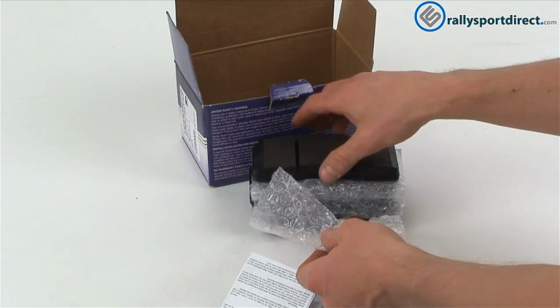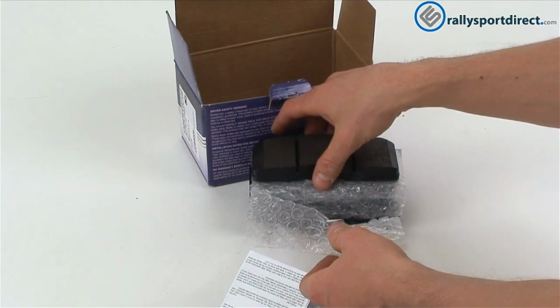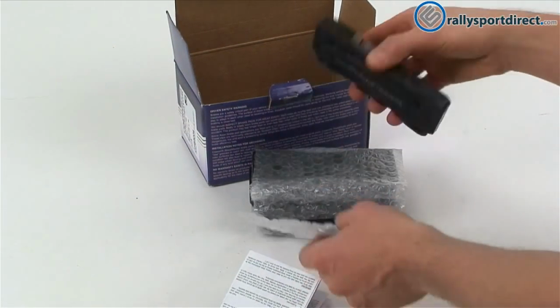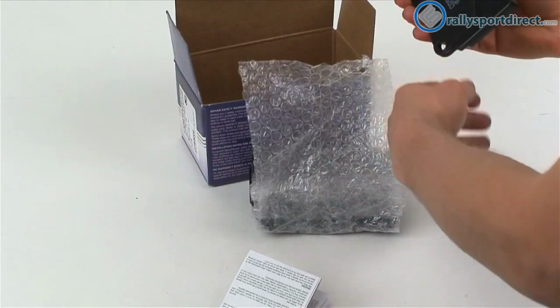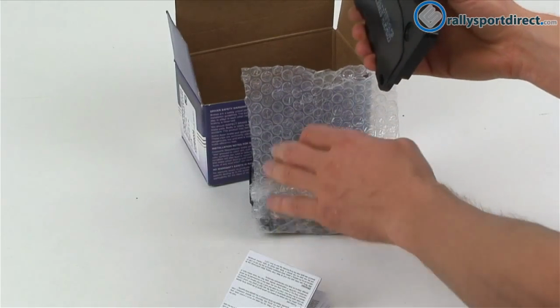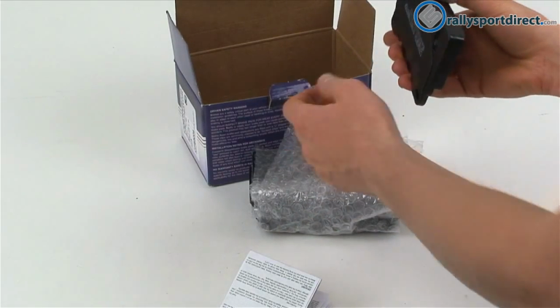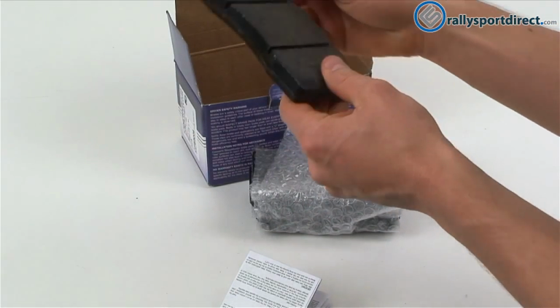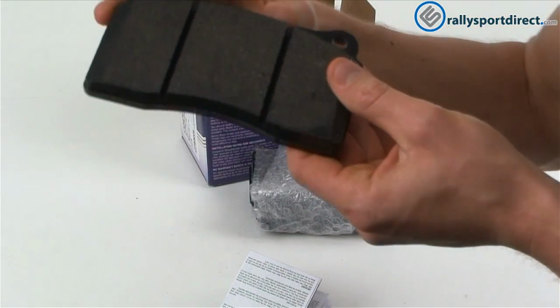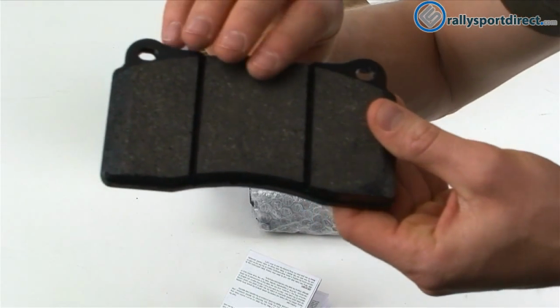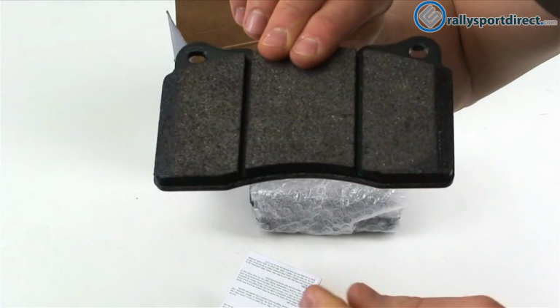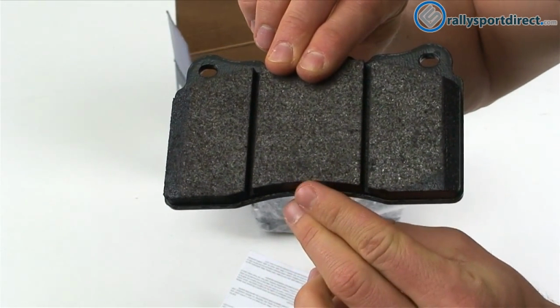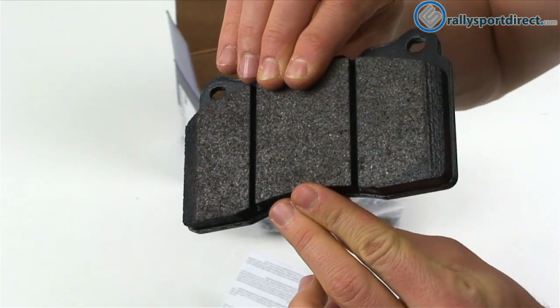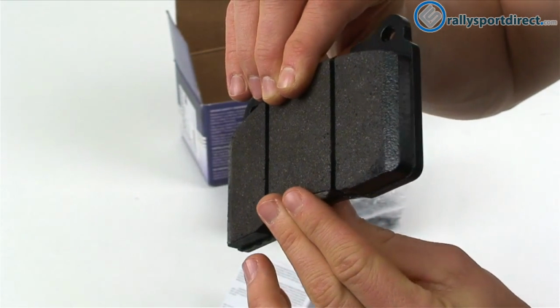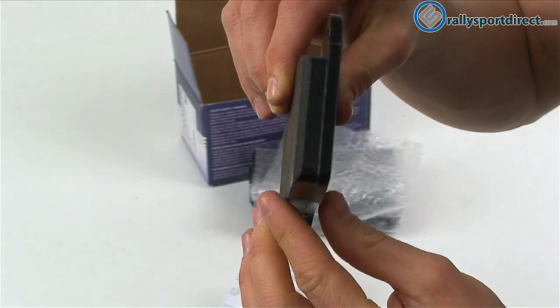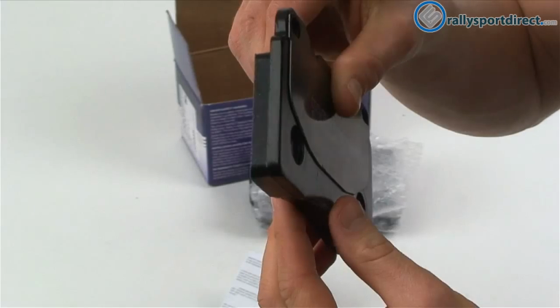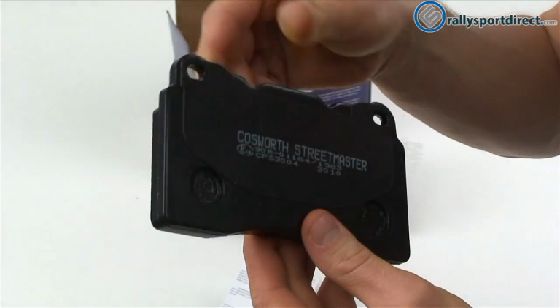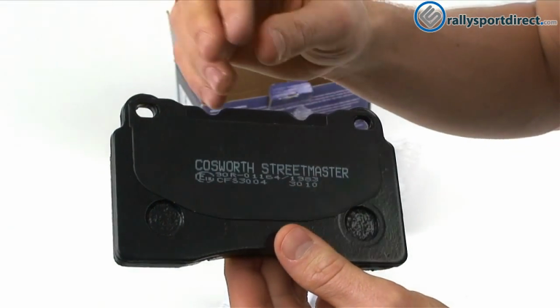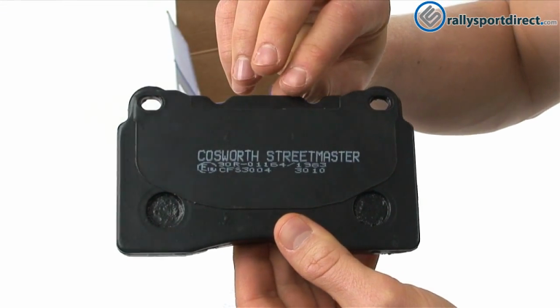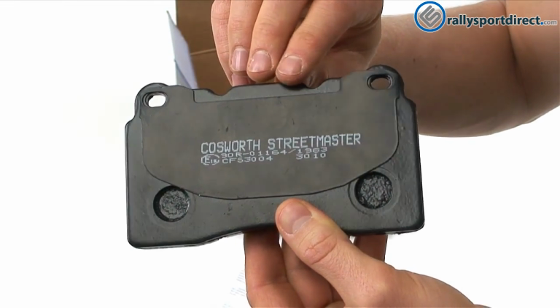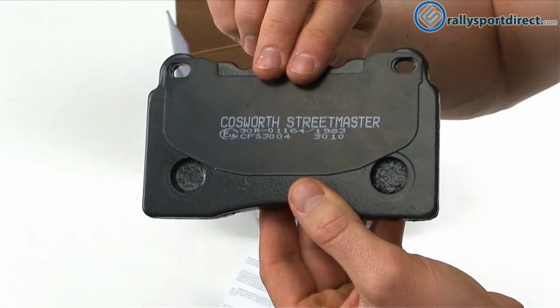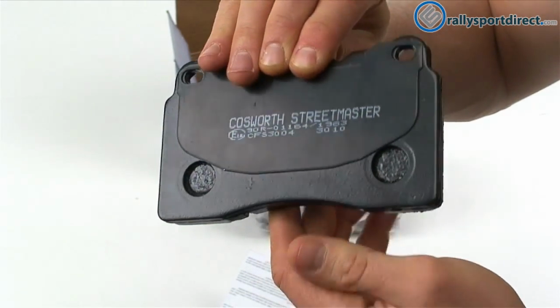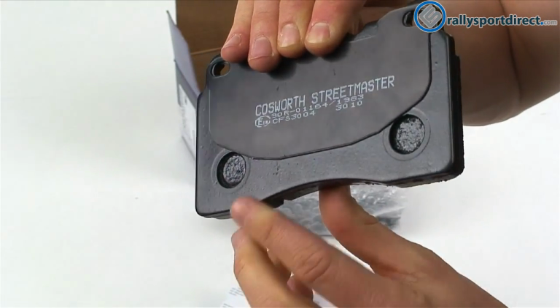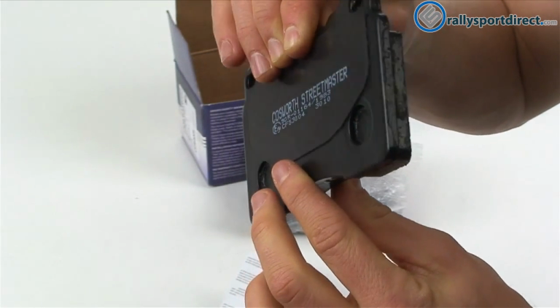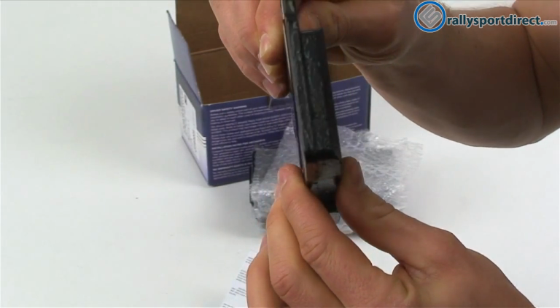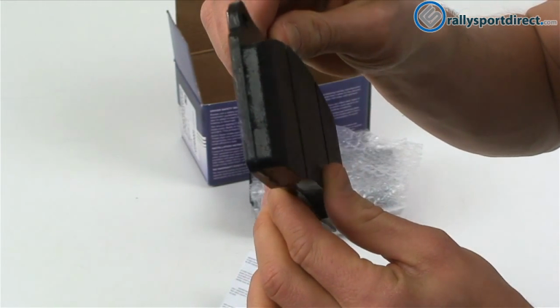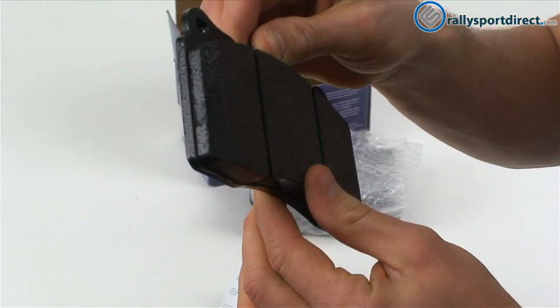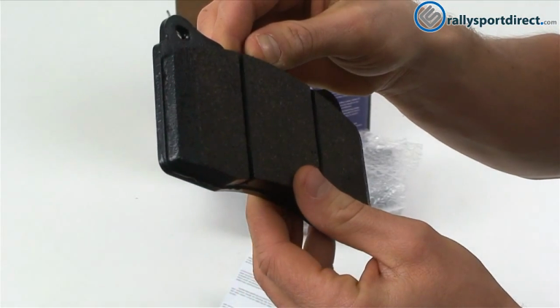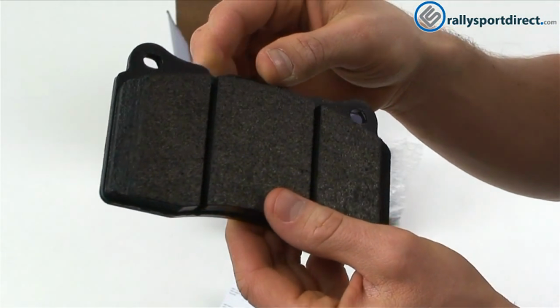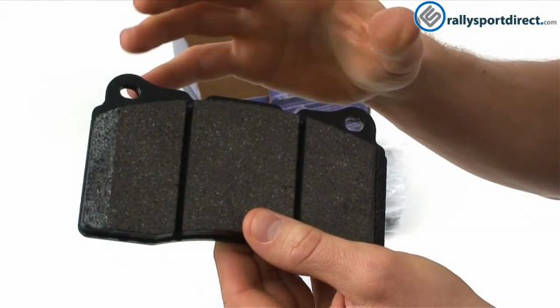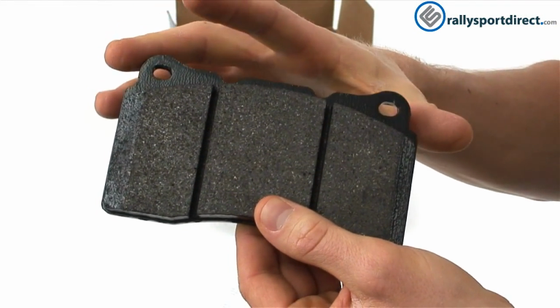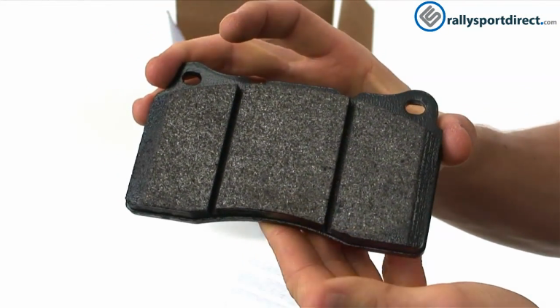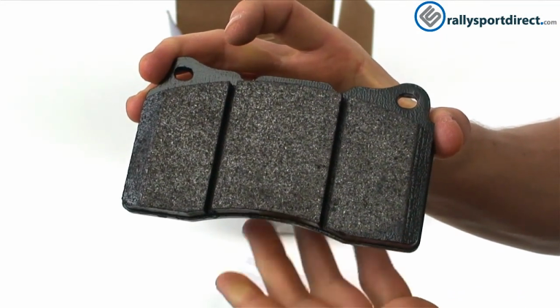Of course they're Cosworth — we all love Cosworth. First, I just wanted to give you a 360 view of the pad itself. I know it's not much to look at, but I figure it might be helpful for some people.